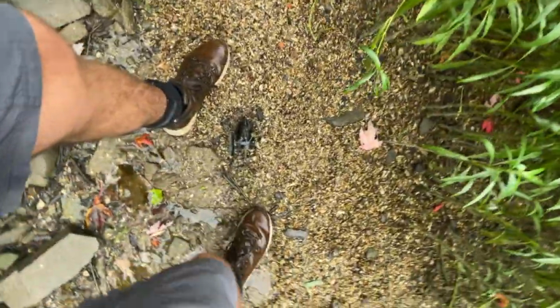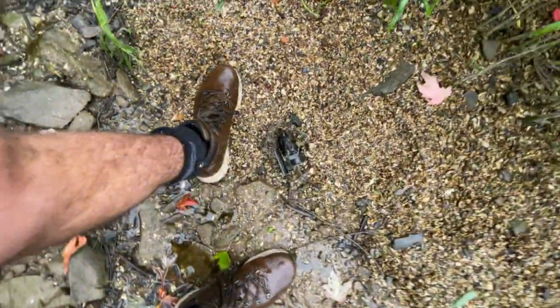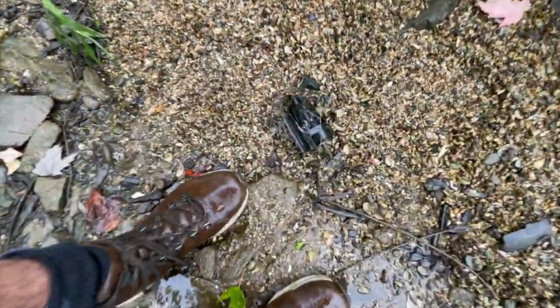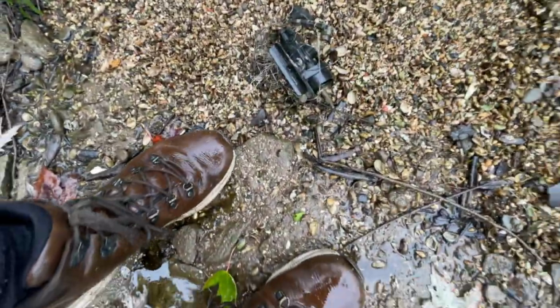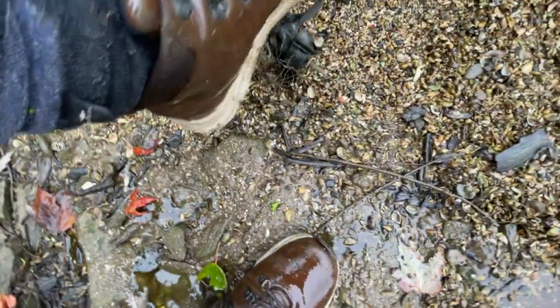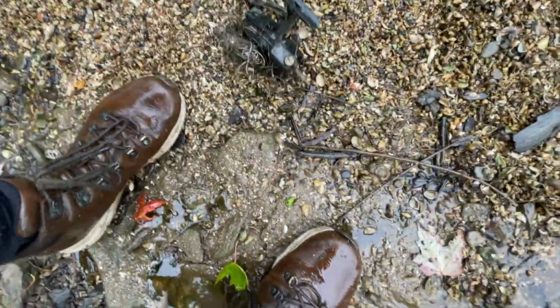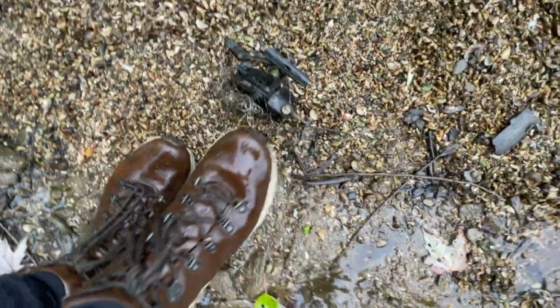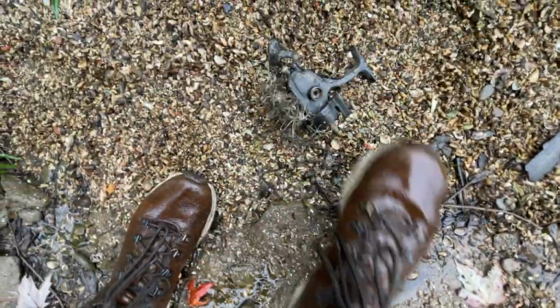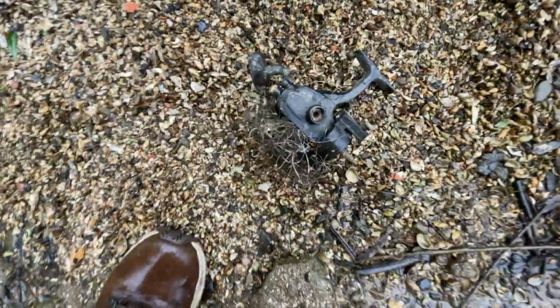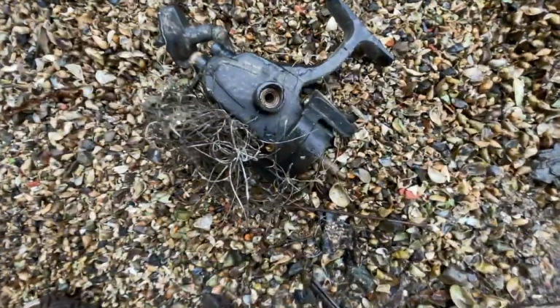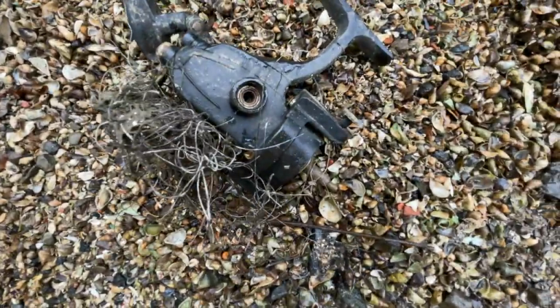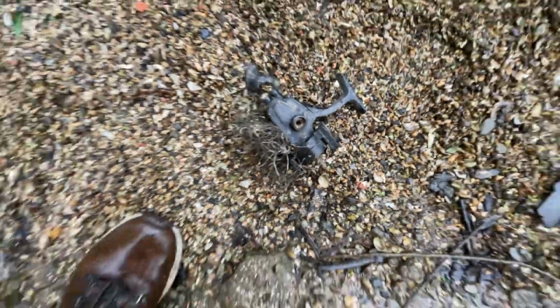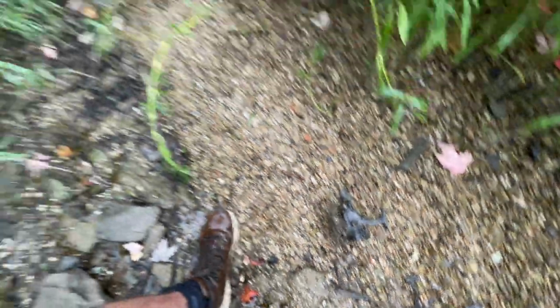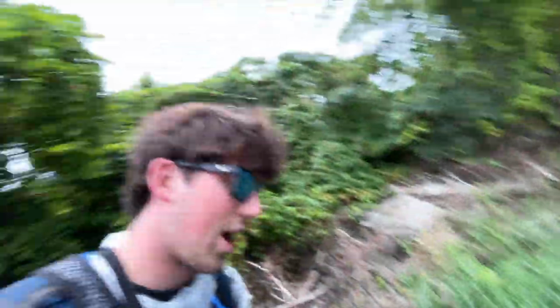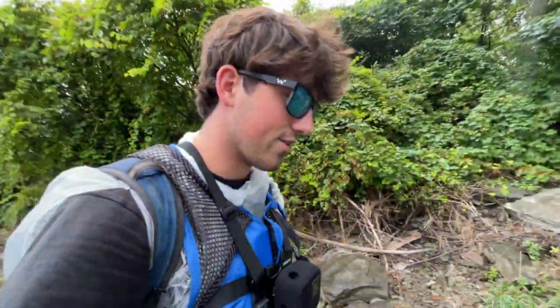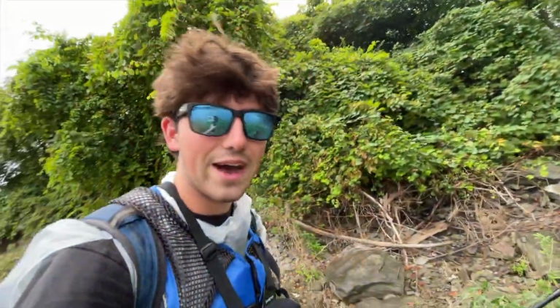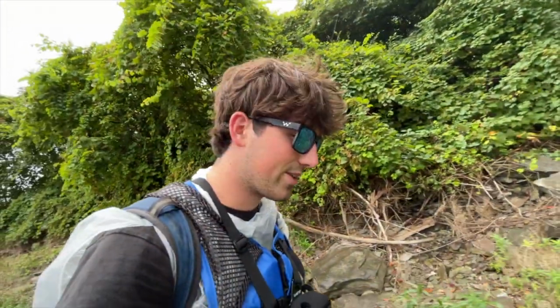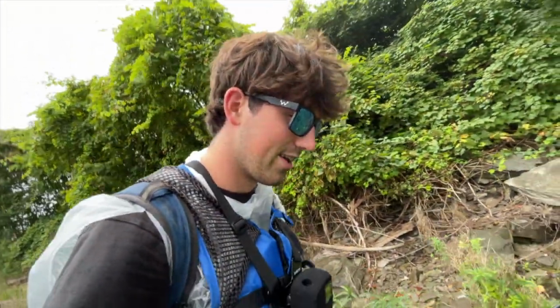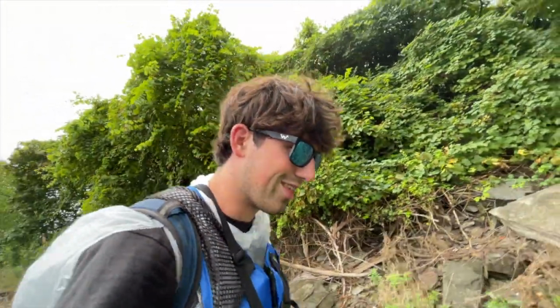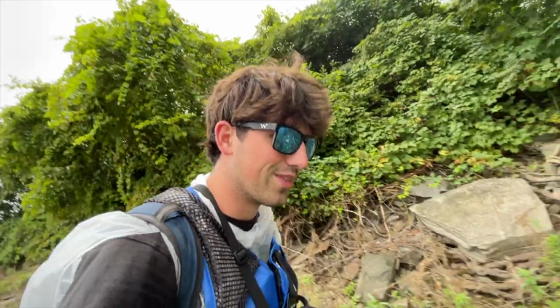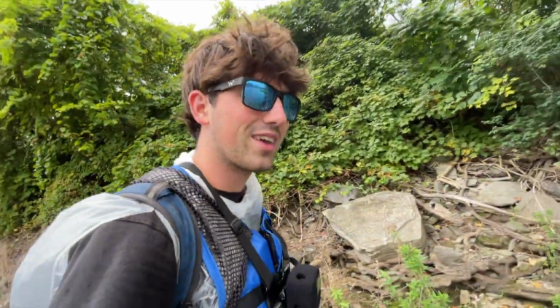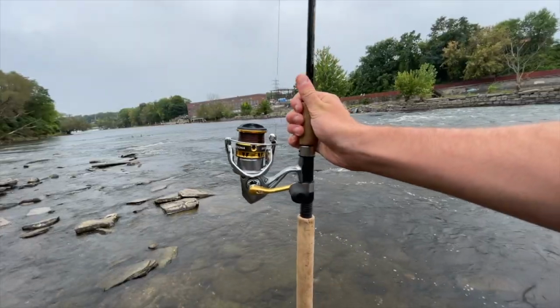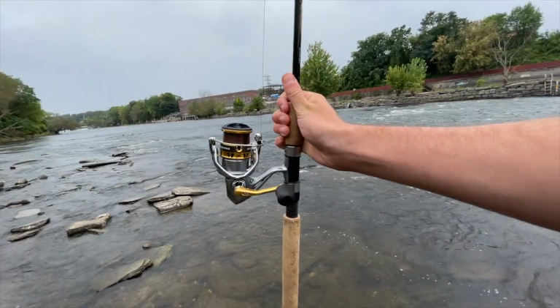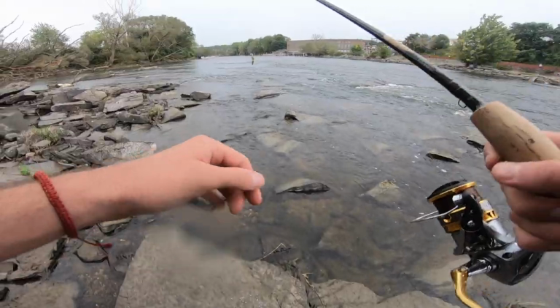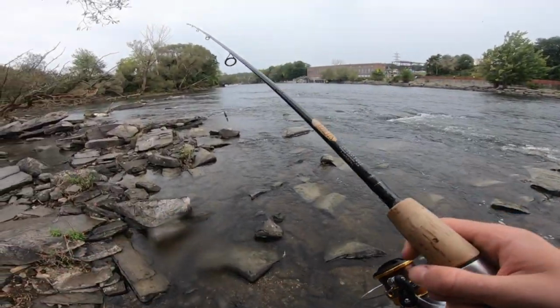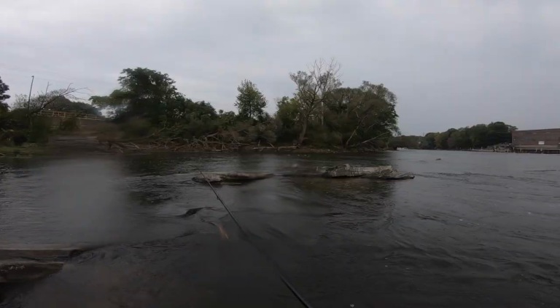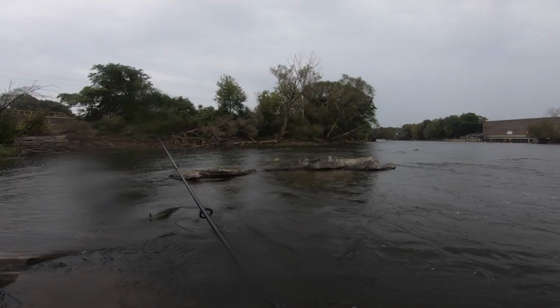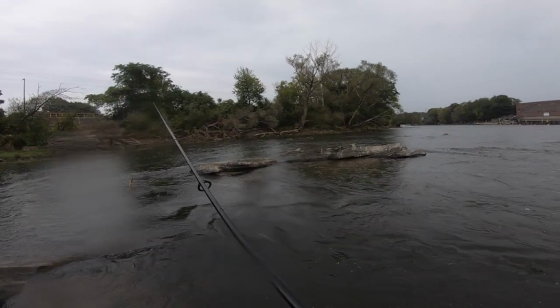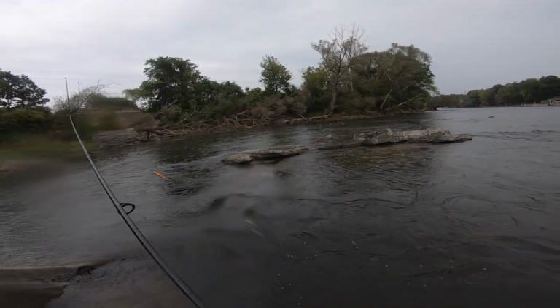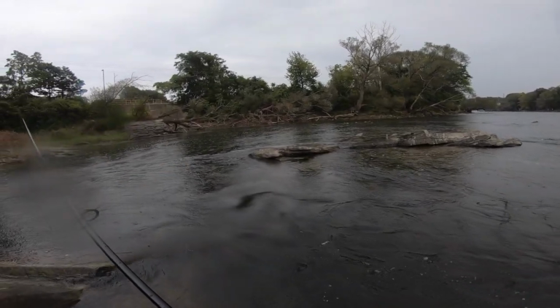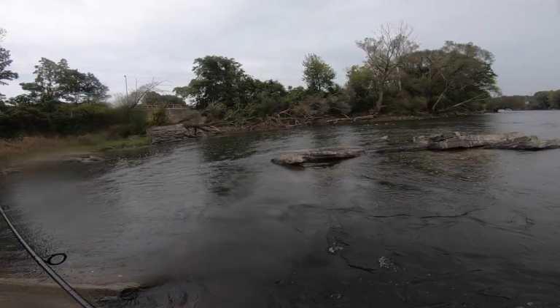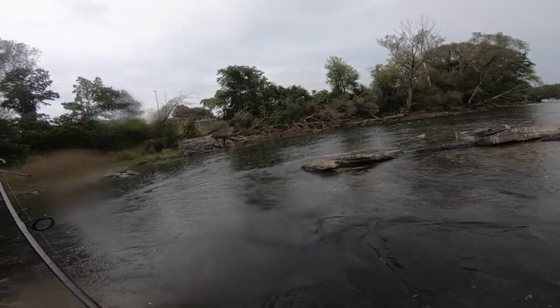Wow, look at this vintage reel. That thing has probably caught all the king salmon and trout in the river, and now it's been retired at the bottom of the creek. It's windy down here today. No sightings of kings yet, but they're in here though.